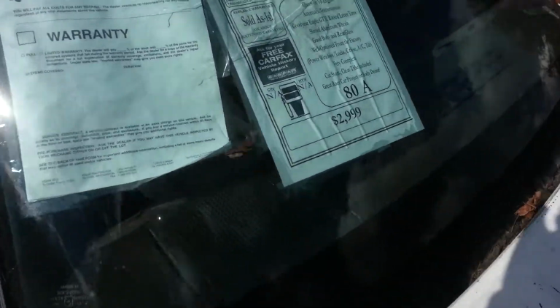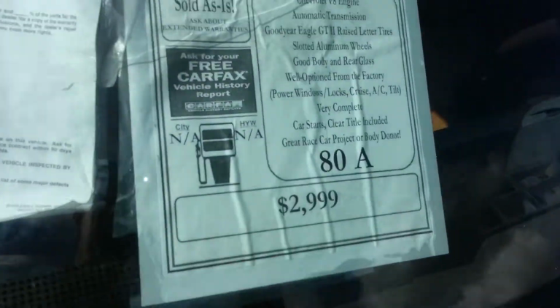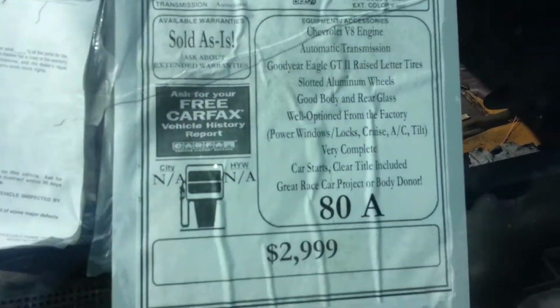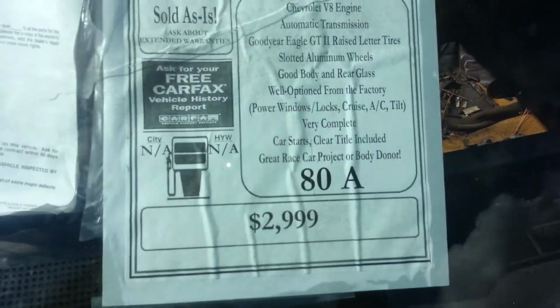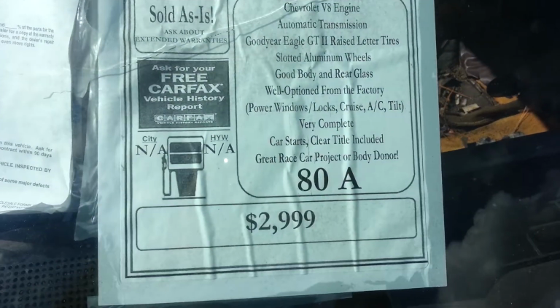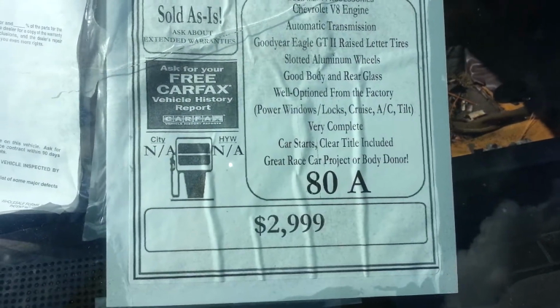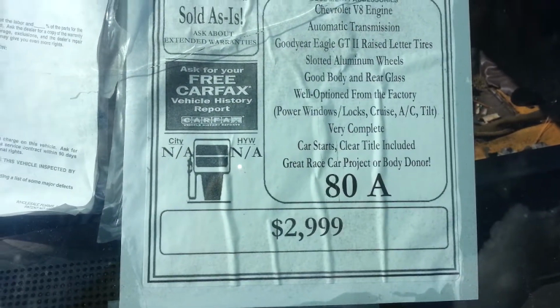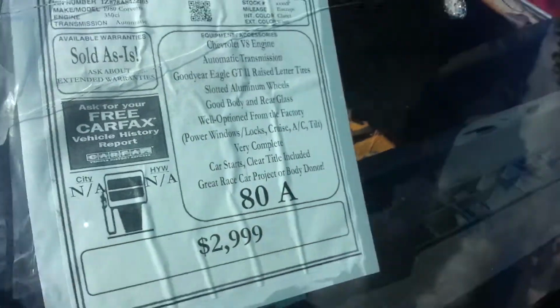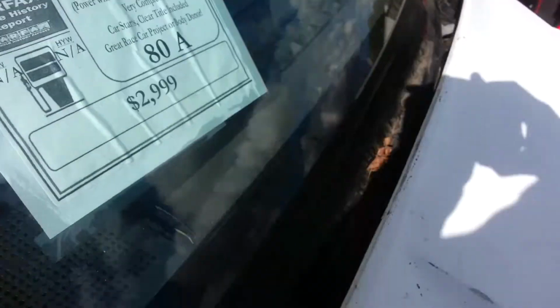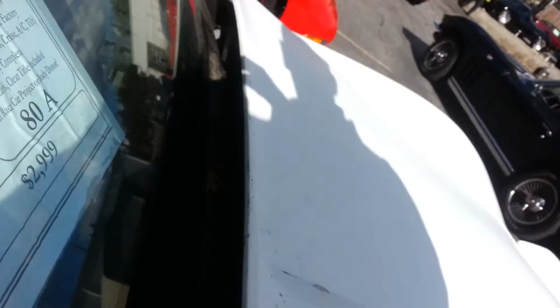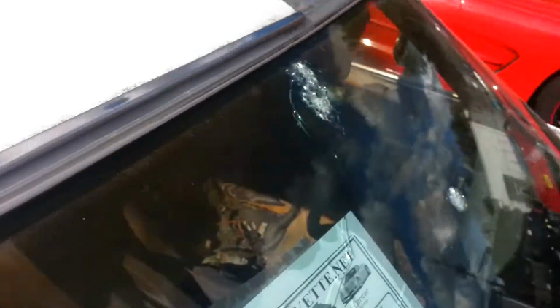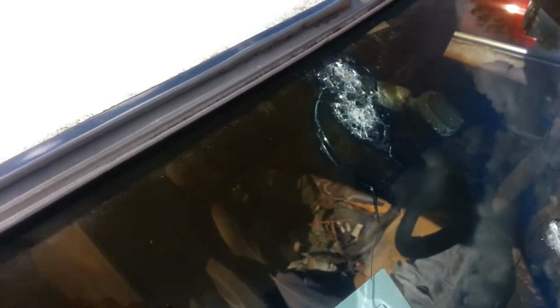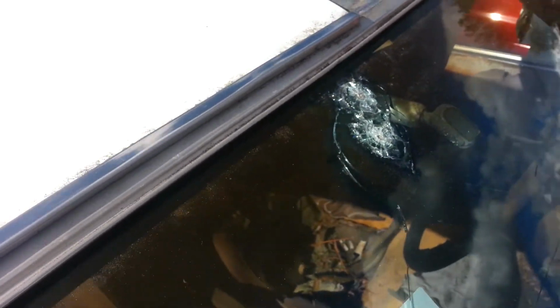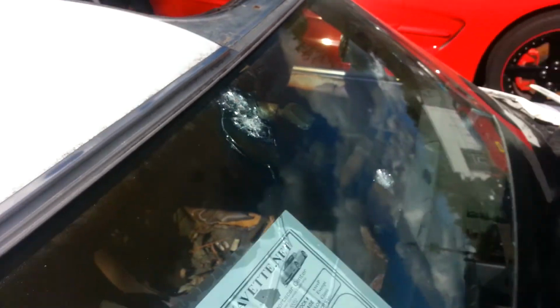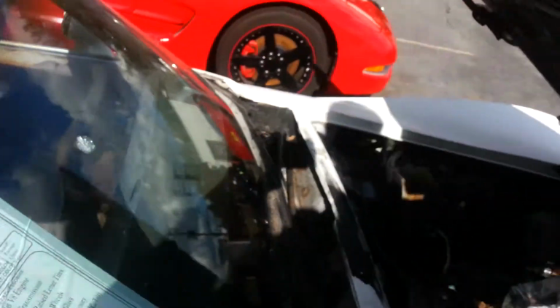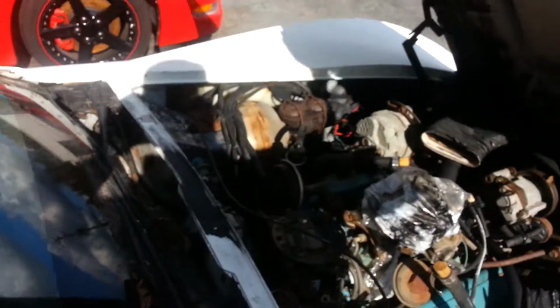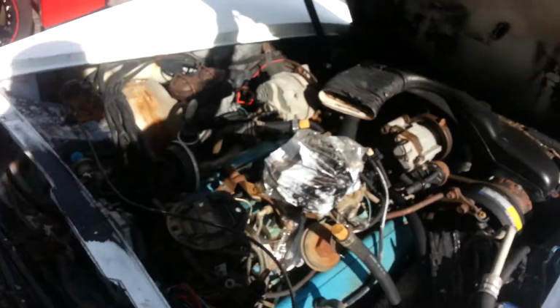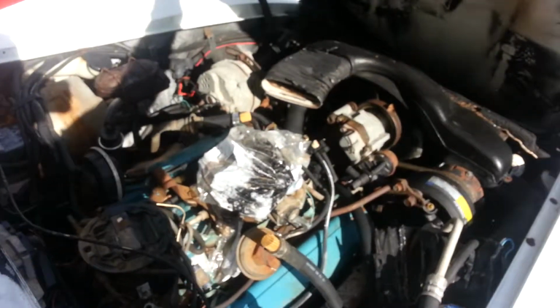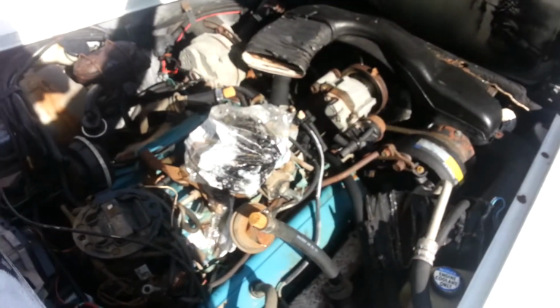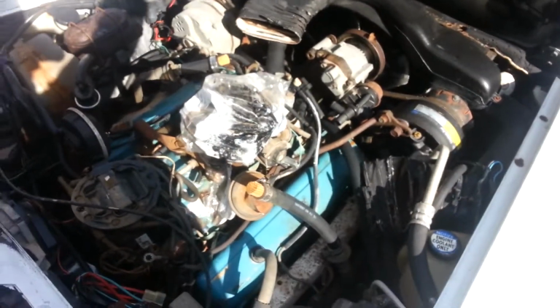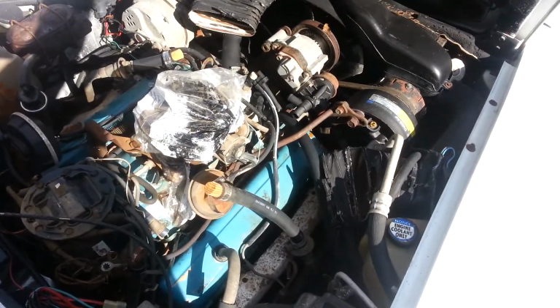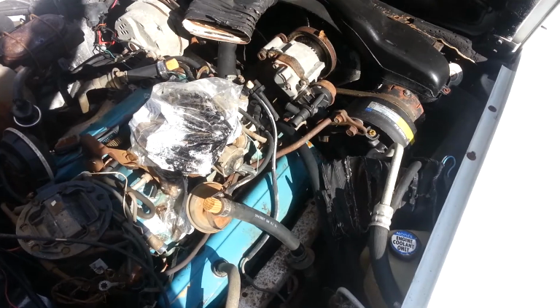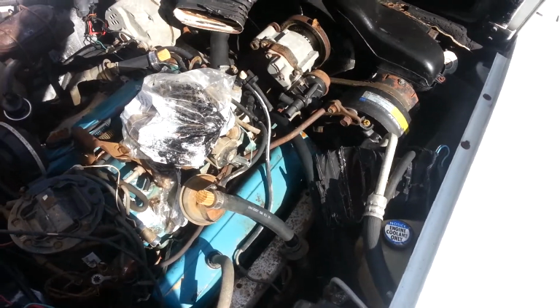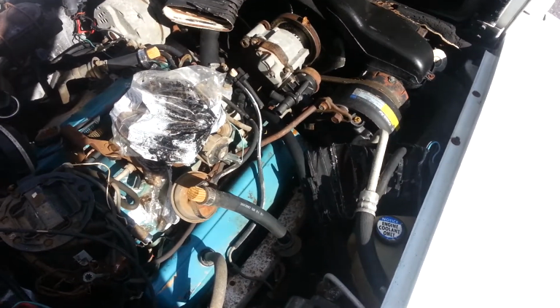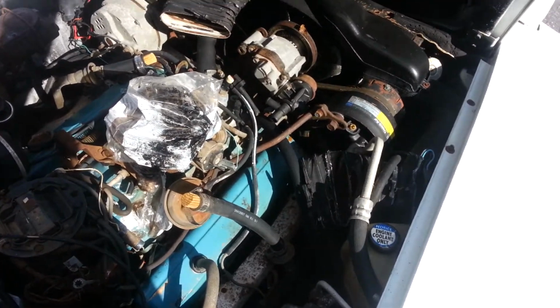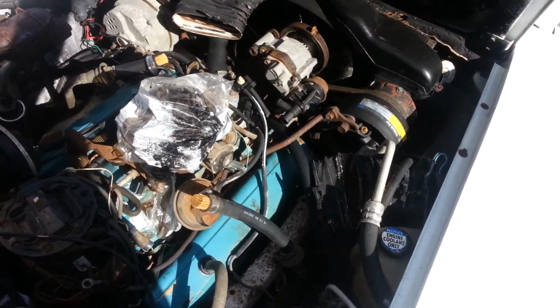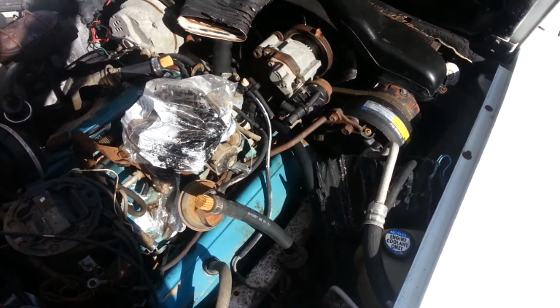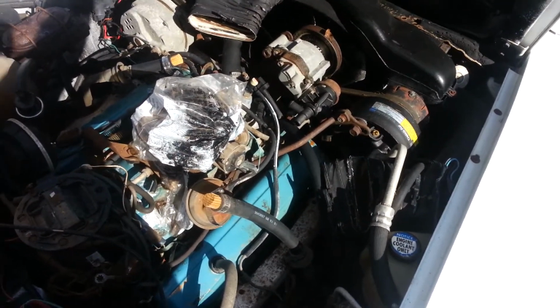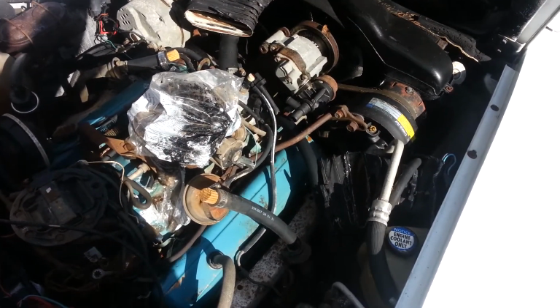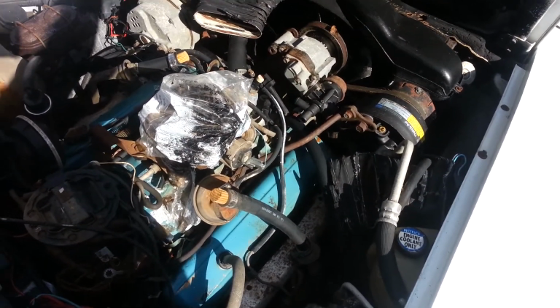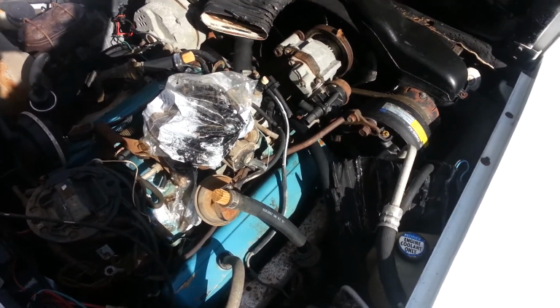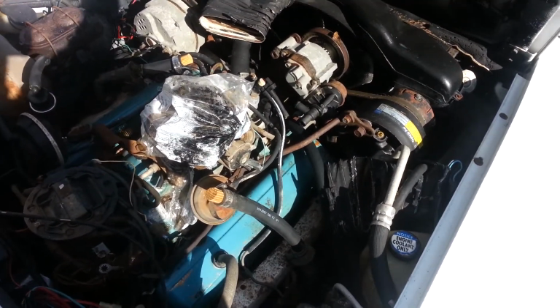And that's the description on the car. You can see it's got a crack in the windshield as well. And that is your underneath the hood — it does have the Chevy 350, and it does run.